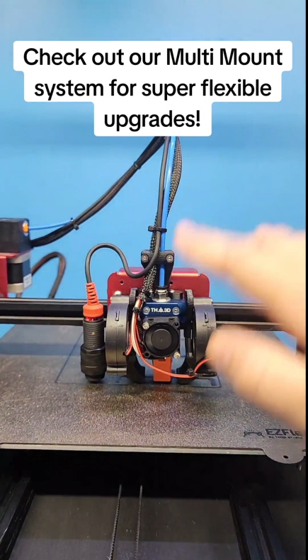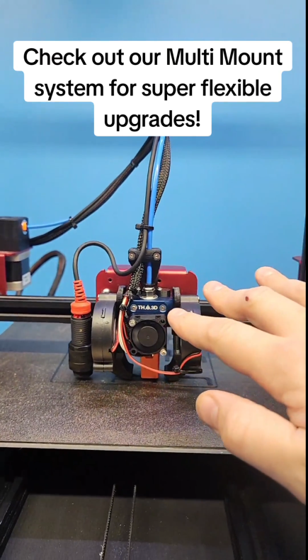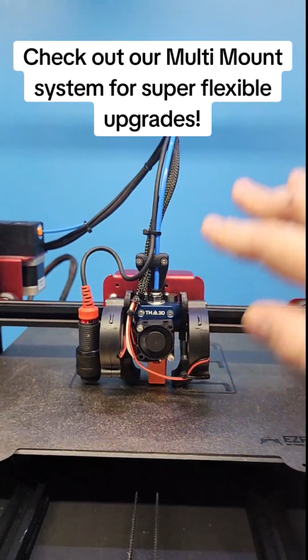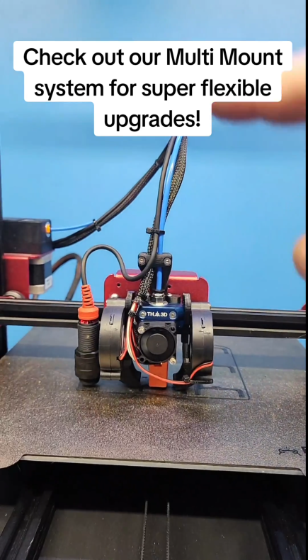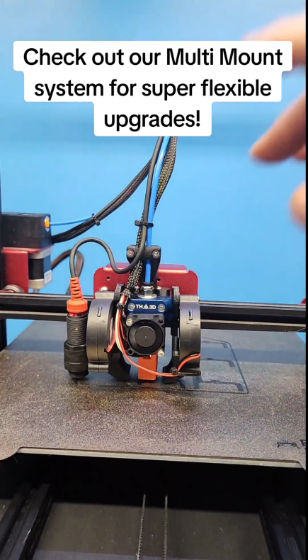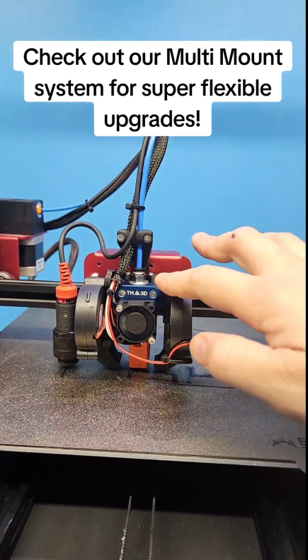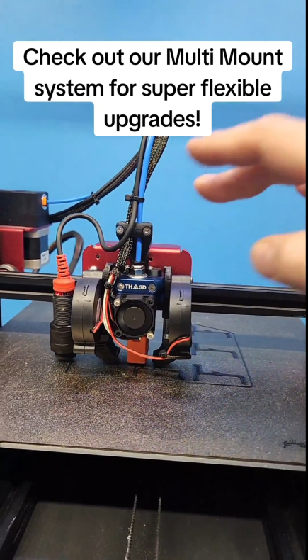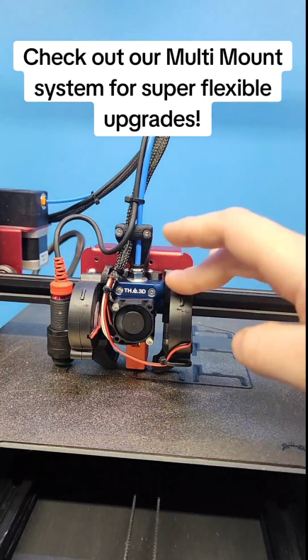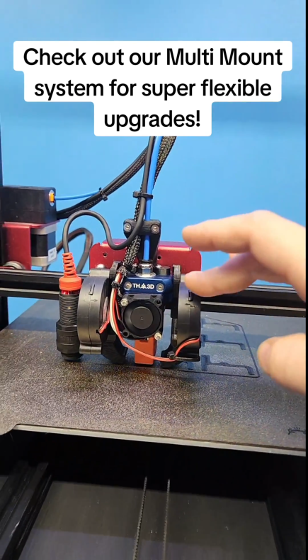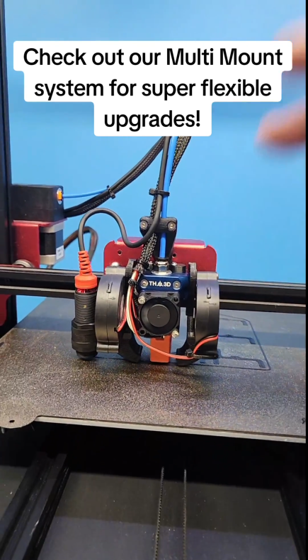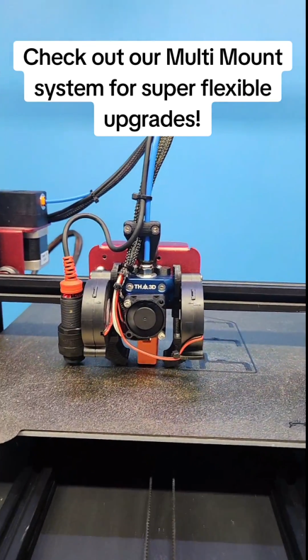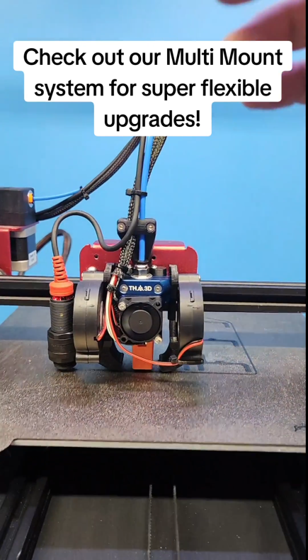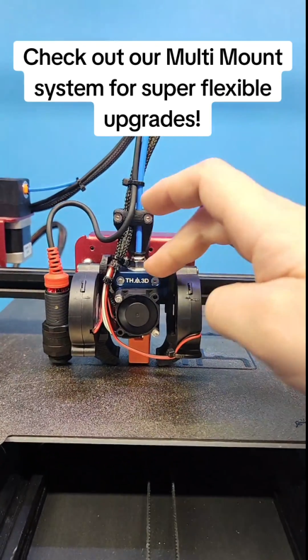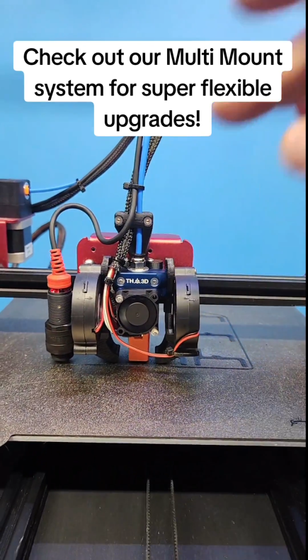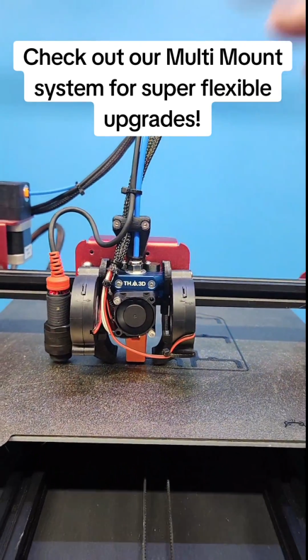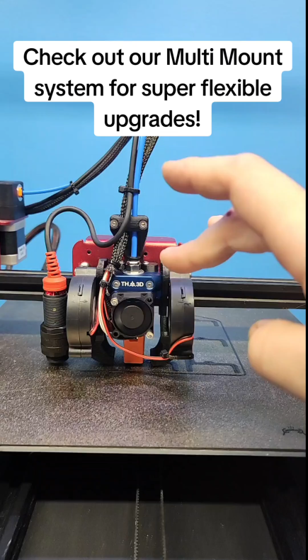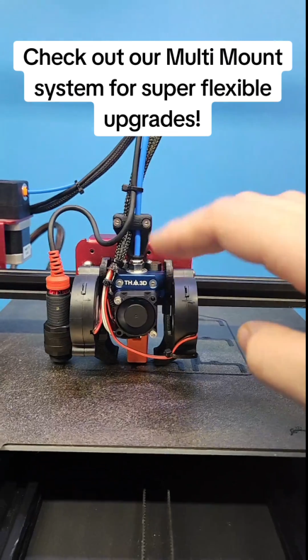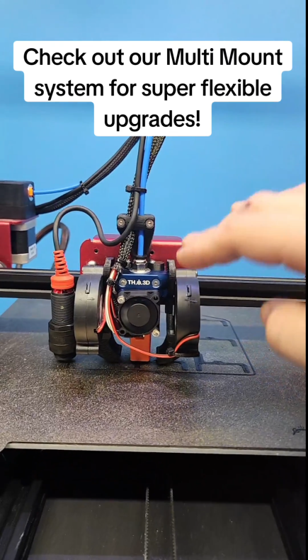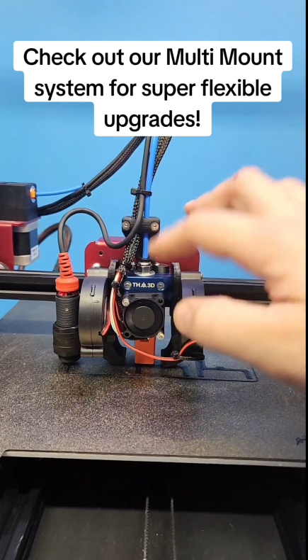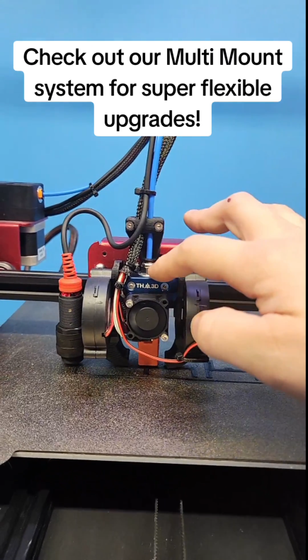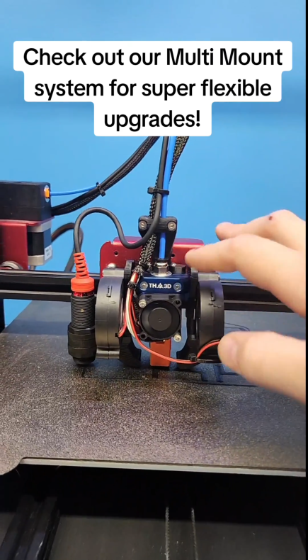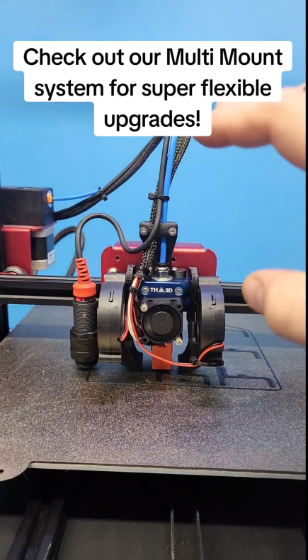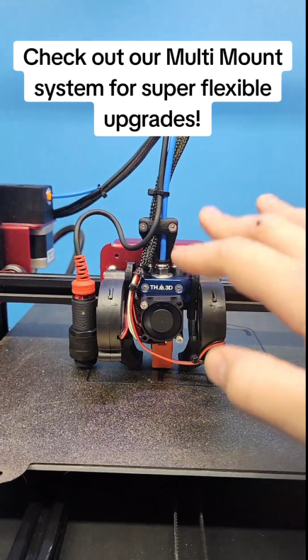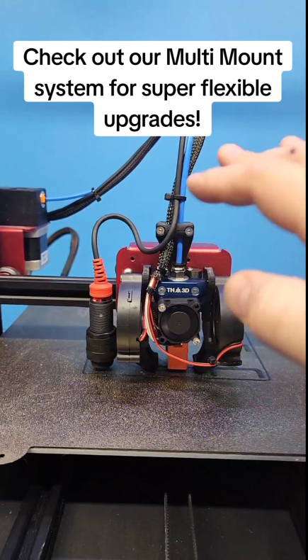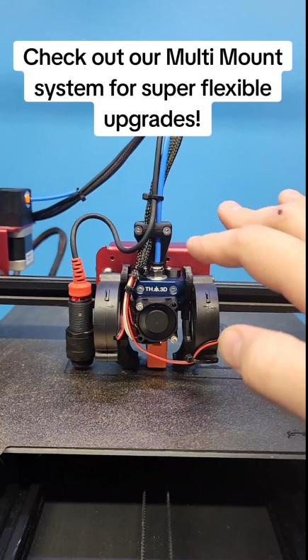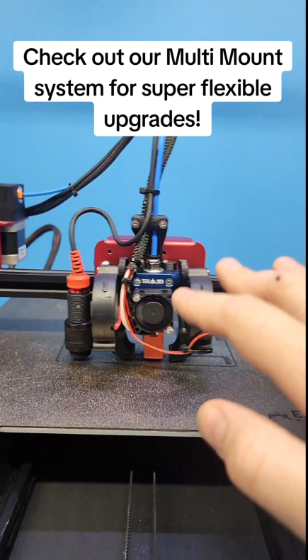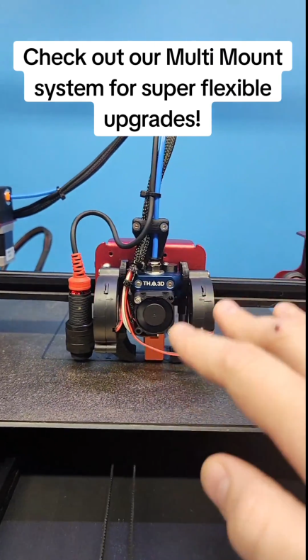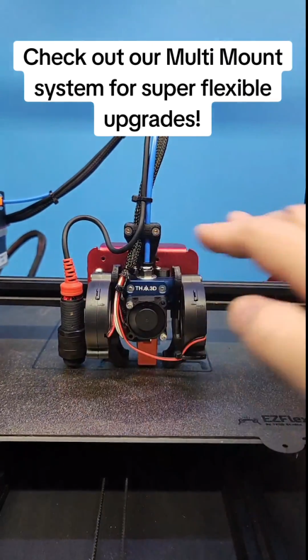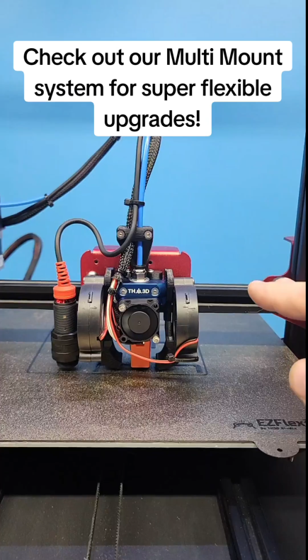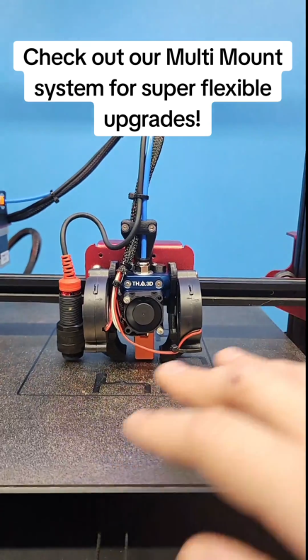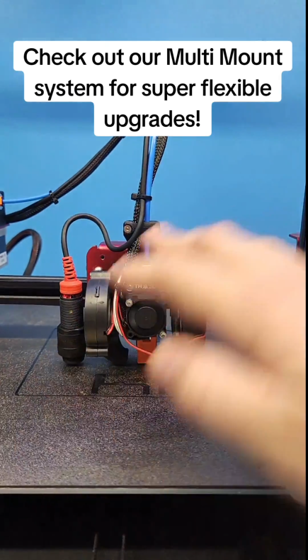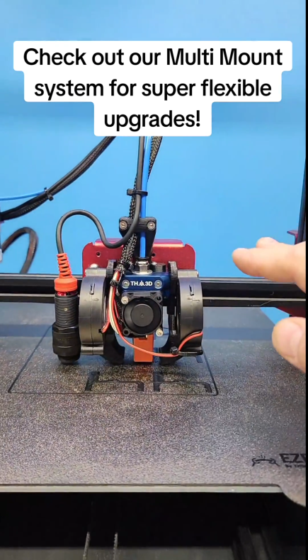It supports any V6 styles, as well as the Dragonfly BMO, the Rapido, or the Slice Engineering Mosquito with the groove mount adapter. This is a really nice system that allows you to easily outfit your printer with whatever you like.